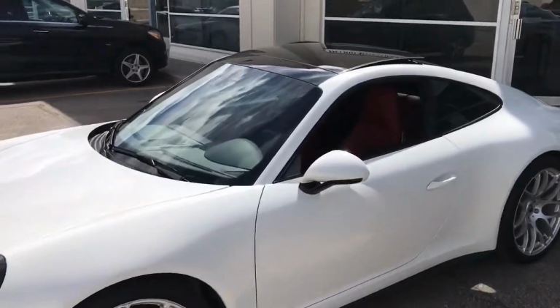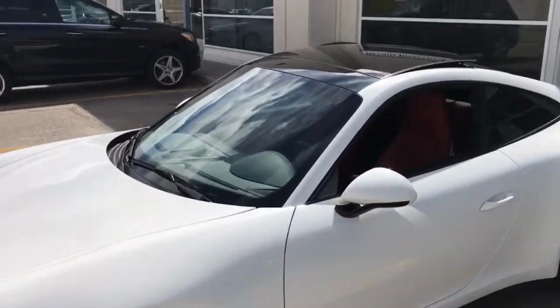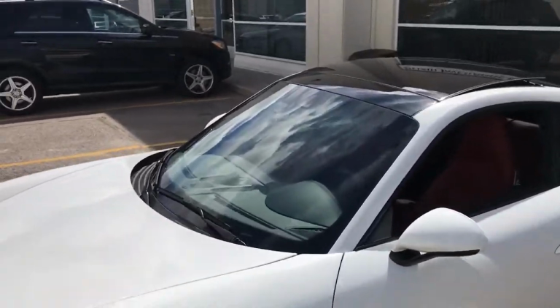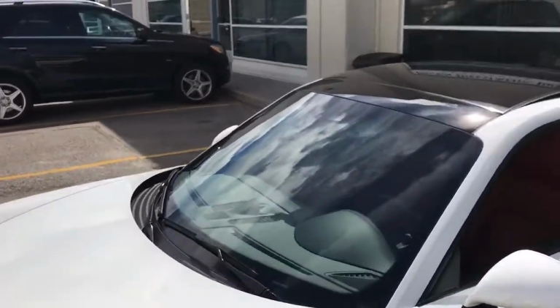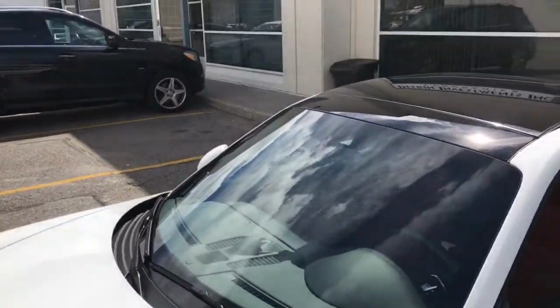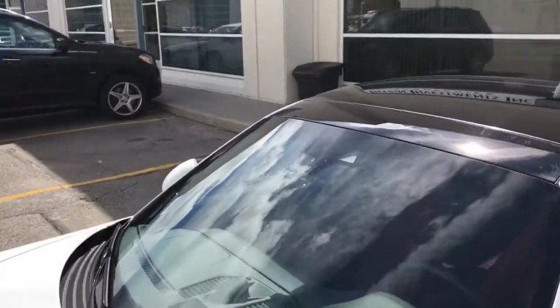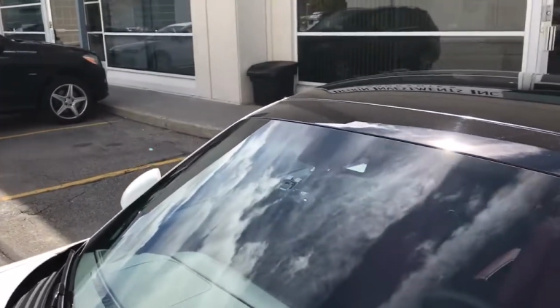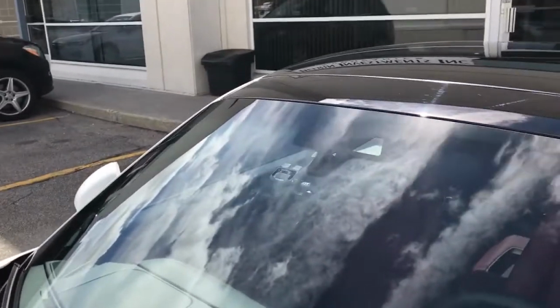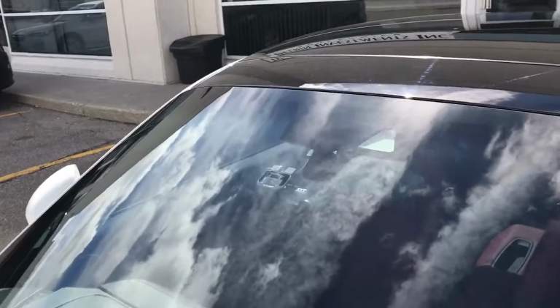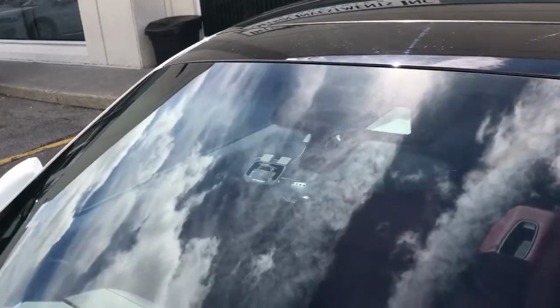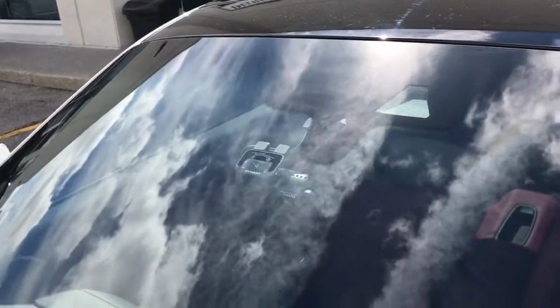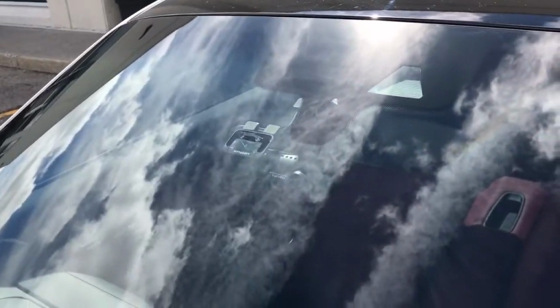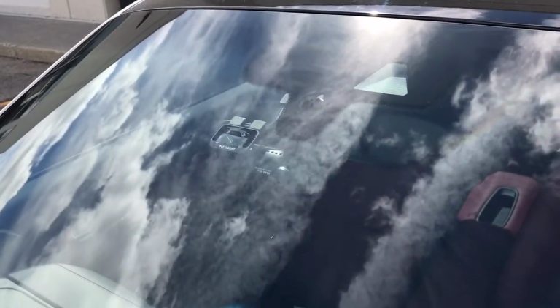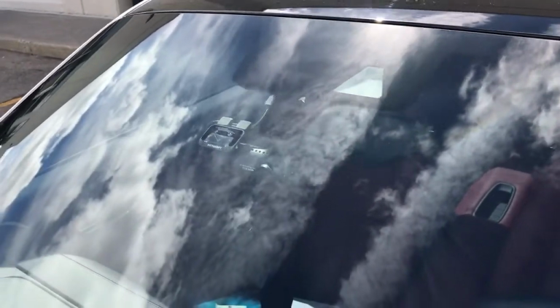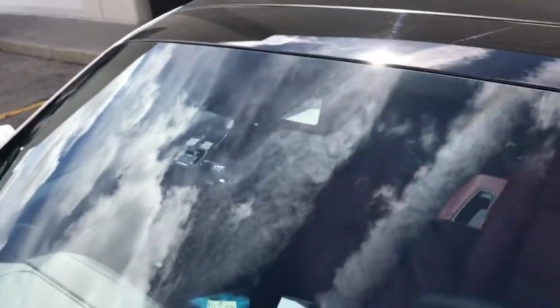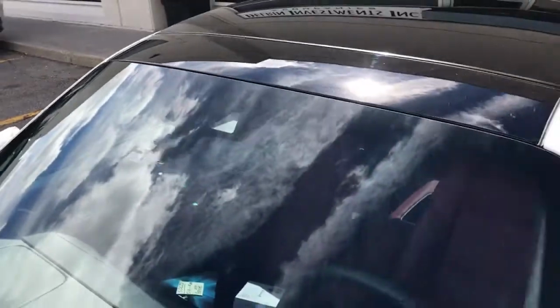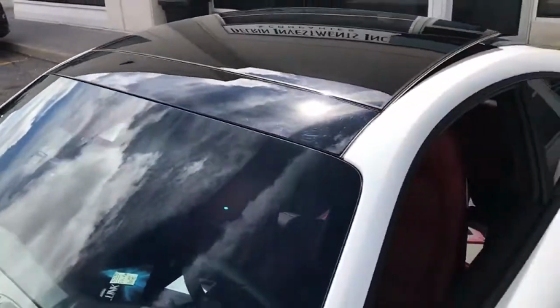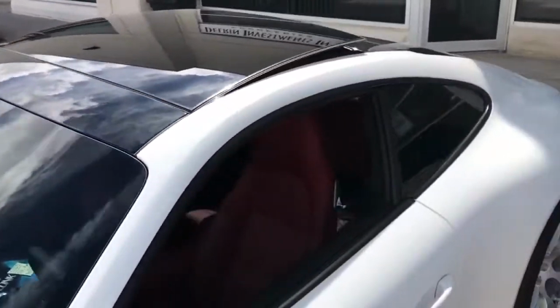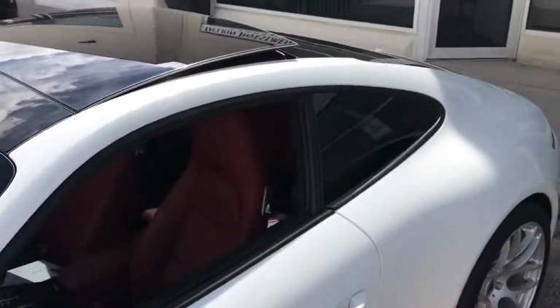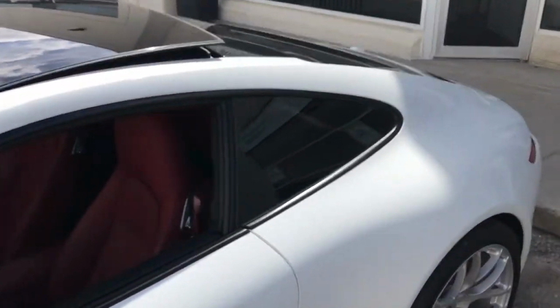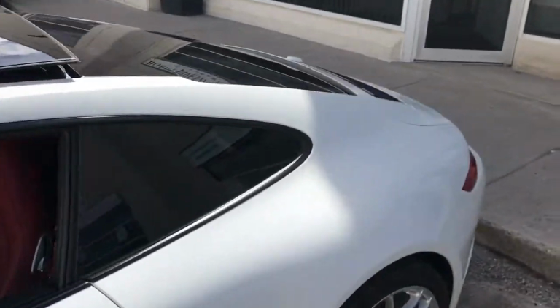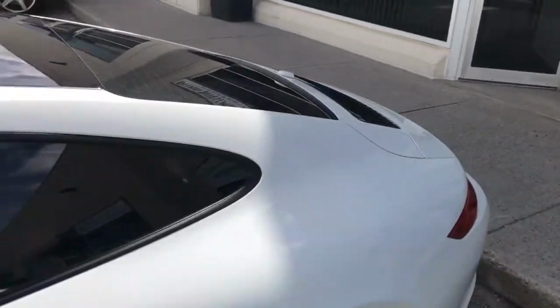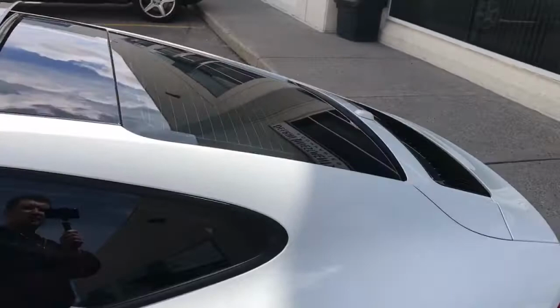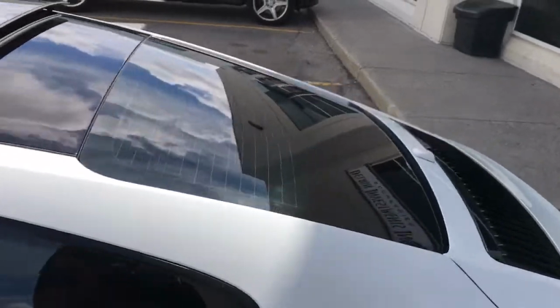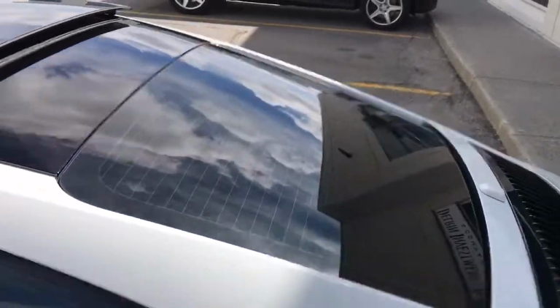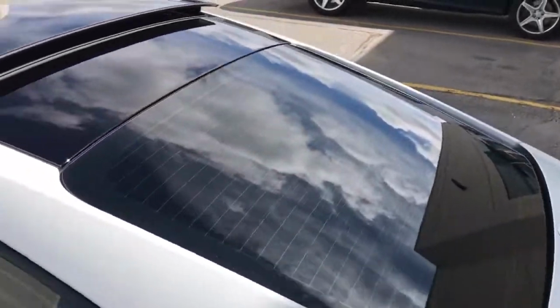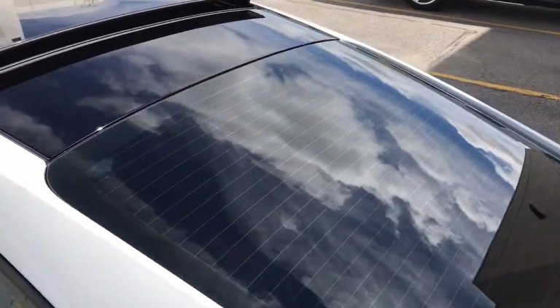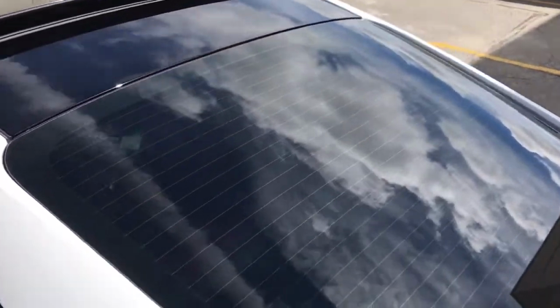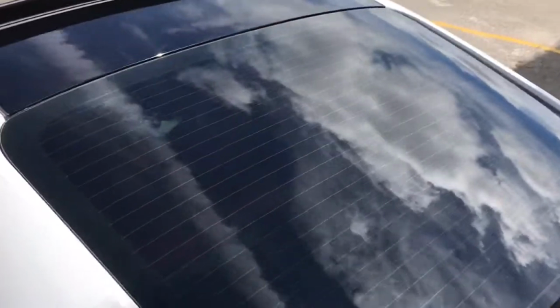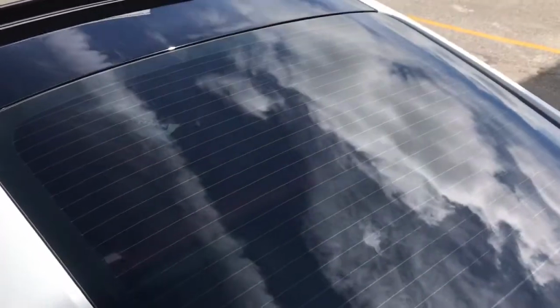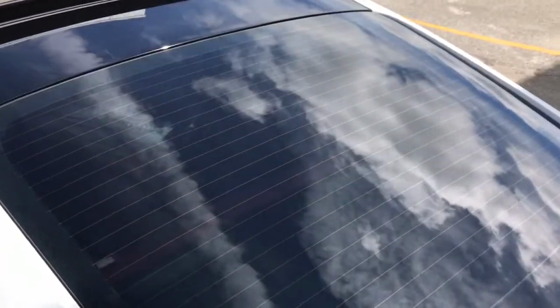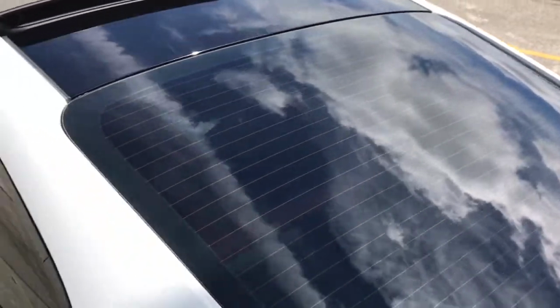I'm just gonna briefly show you the front camera. It's kind of hard to see because of the glare of the sunlight, but that's the front camera on the front windshield. The rear camera — the rear window is tinted so it's hard for you to see.